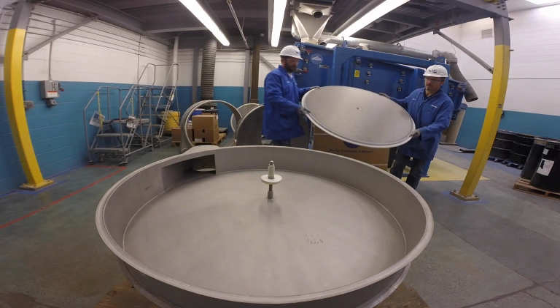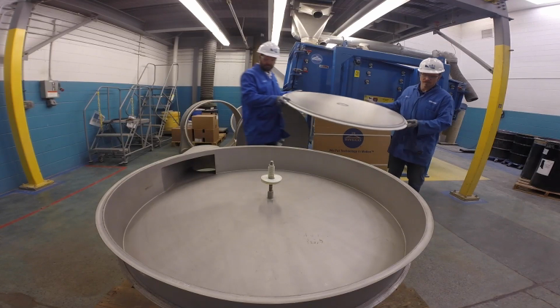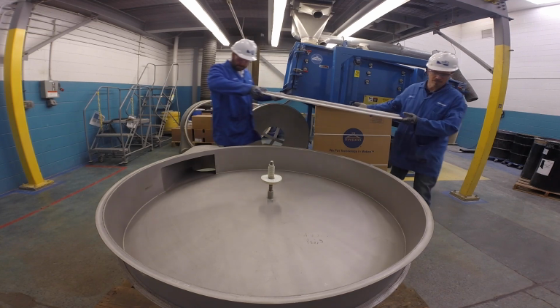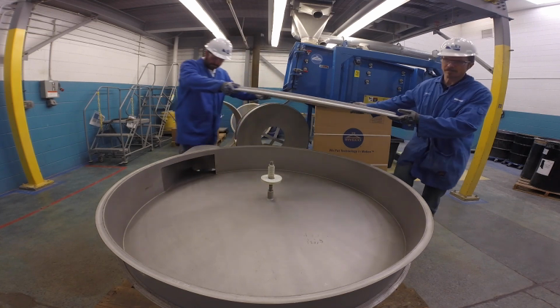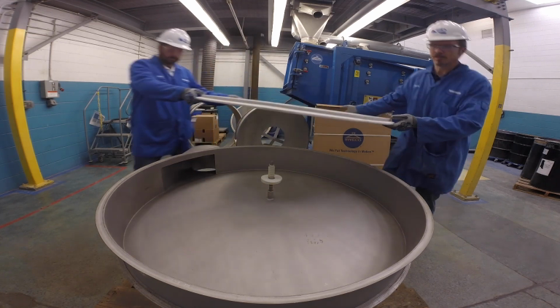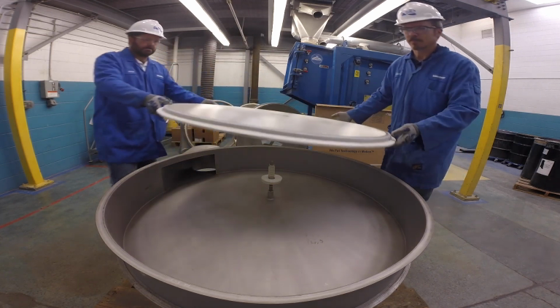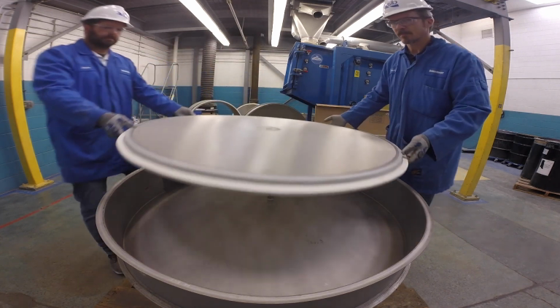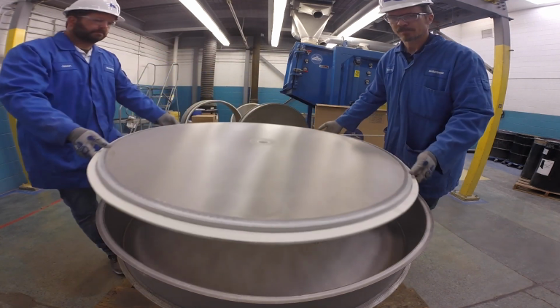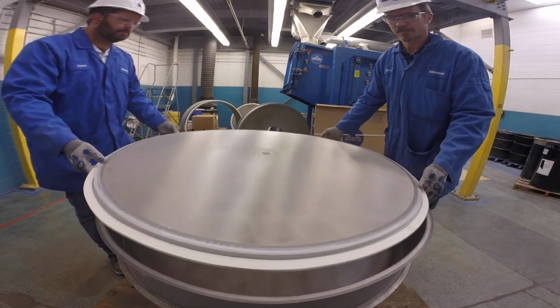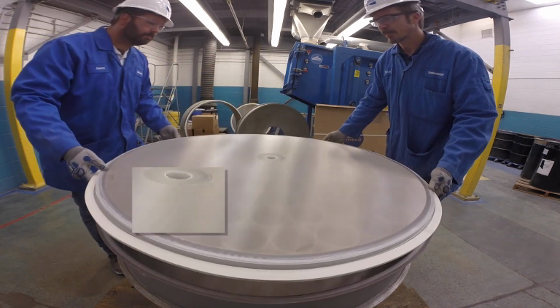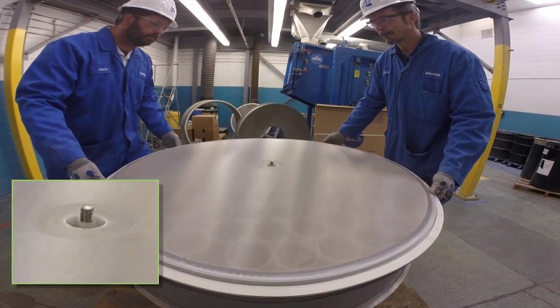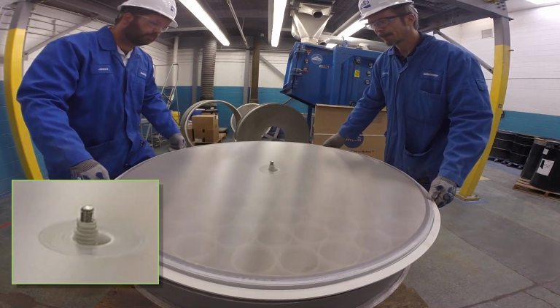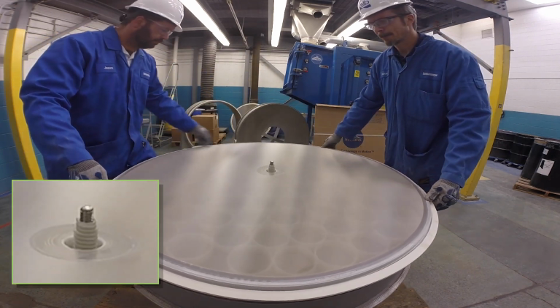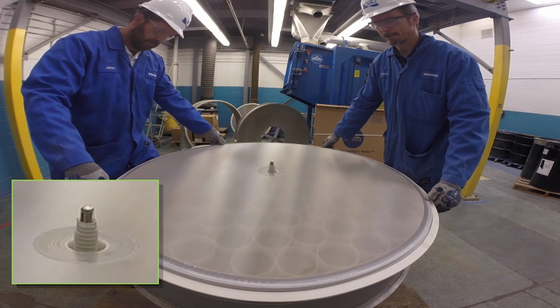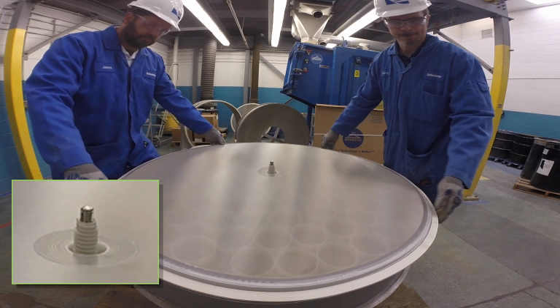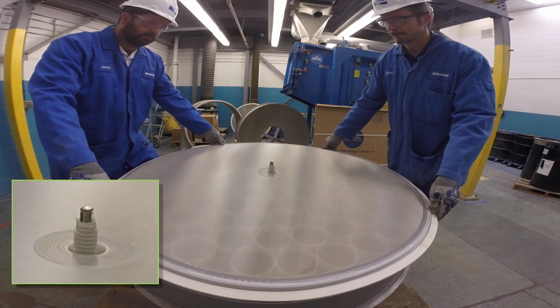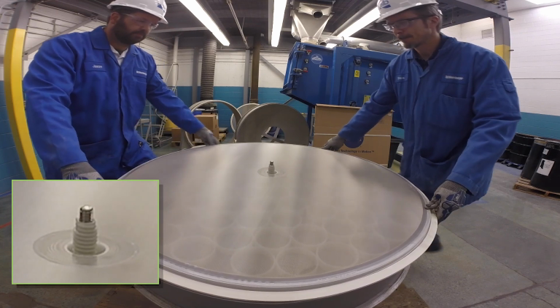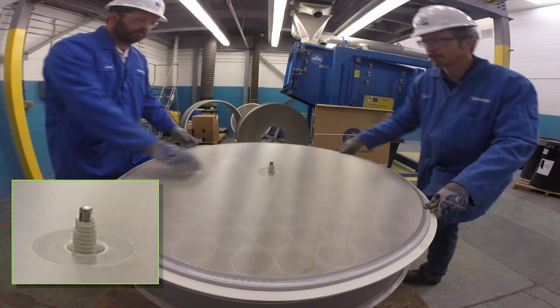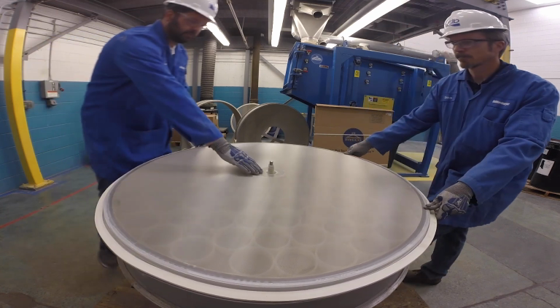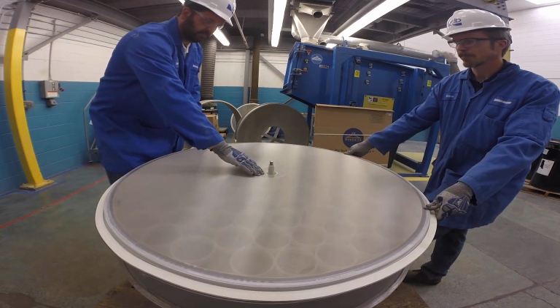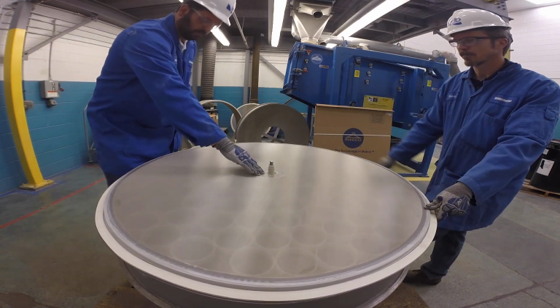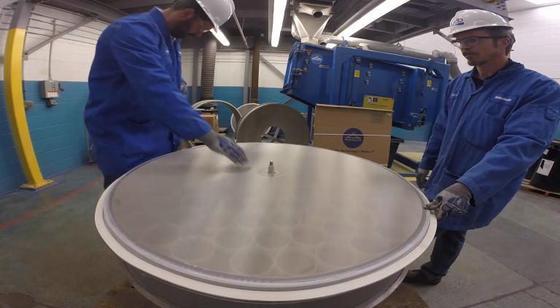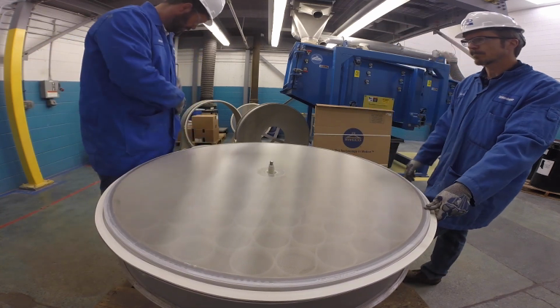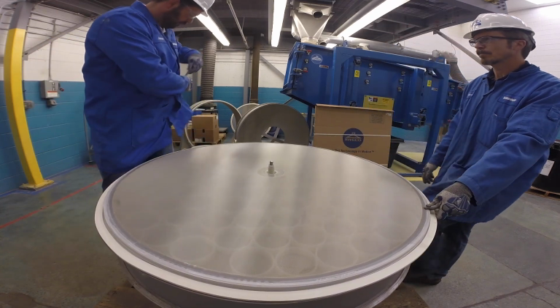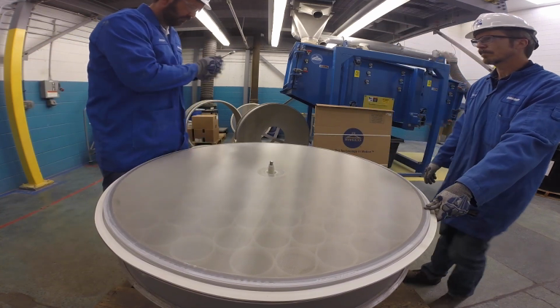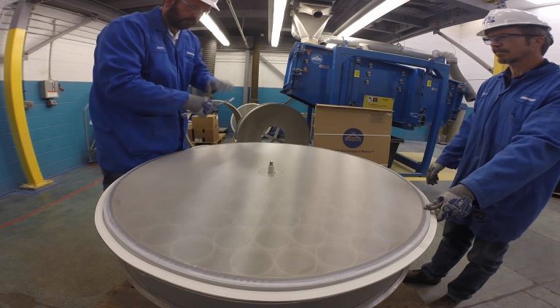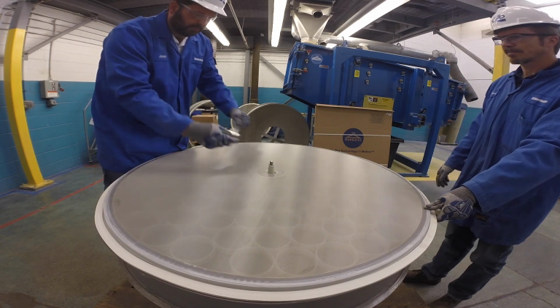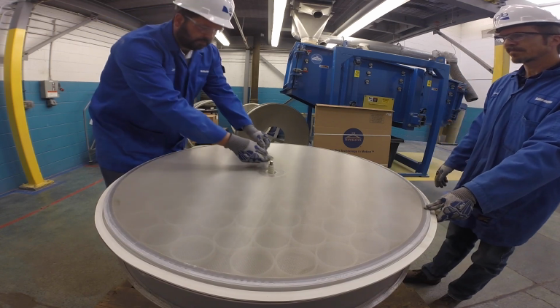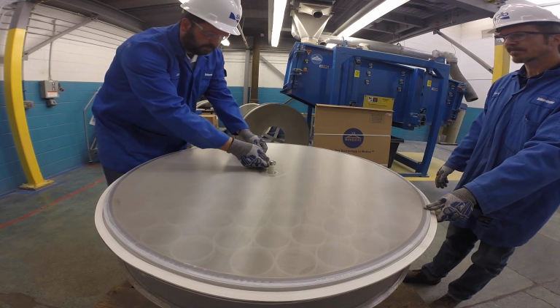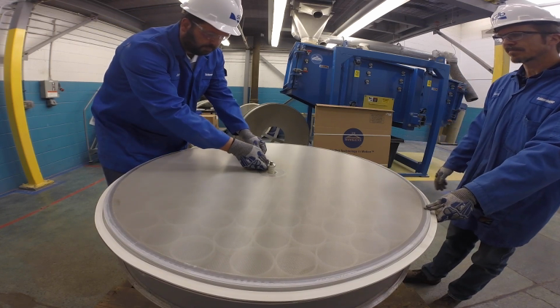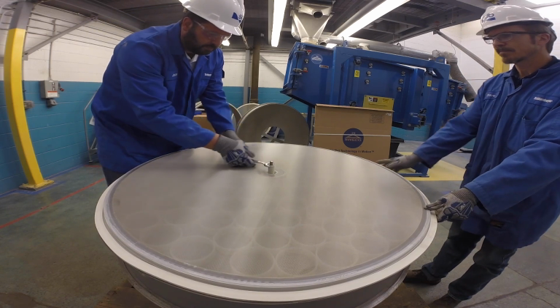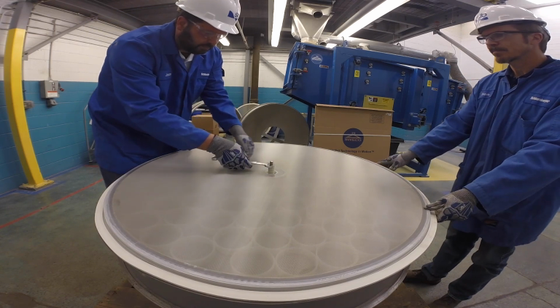Place the self-cleaning screen on the frame, taking care not to come in contact with the center tie-down stud, which can cause damage to the screen. If the screen does not sit levelly on the pedestal, raise or lower the pedestal as needed using a wrench on the pedestal's flats.